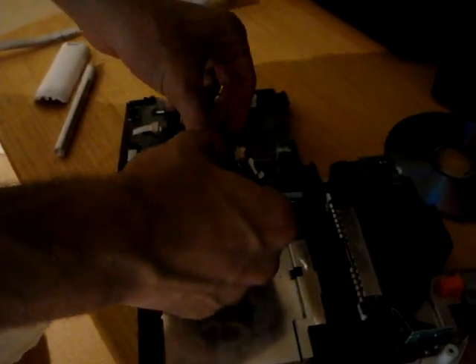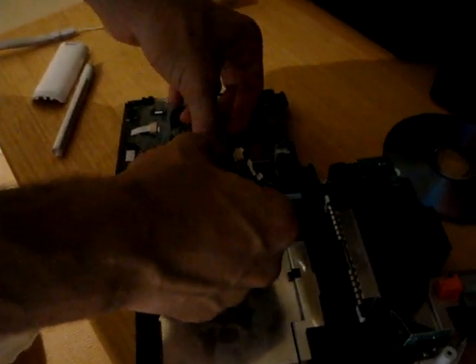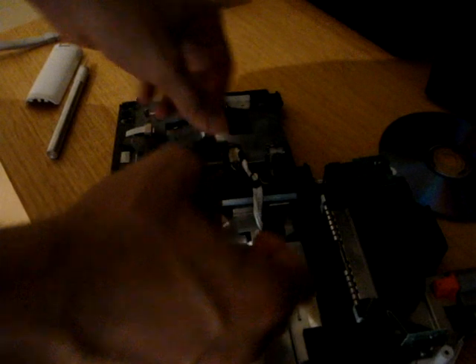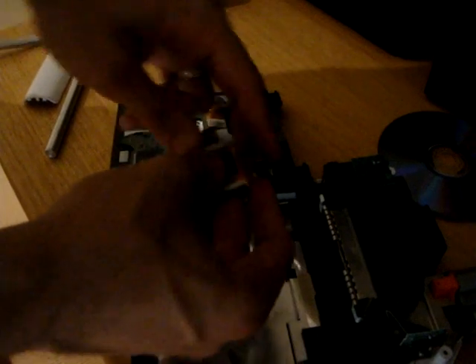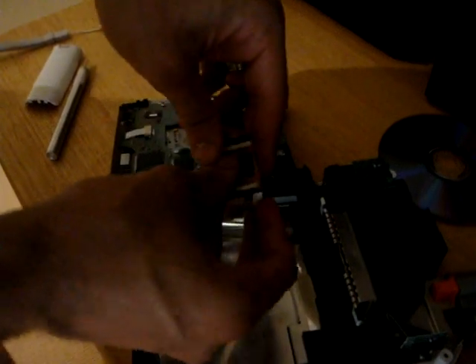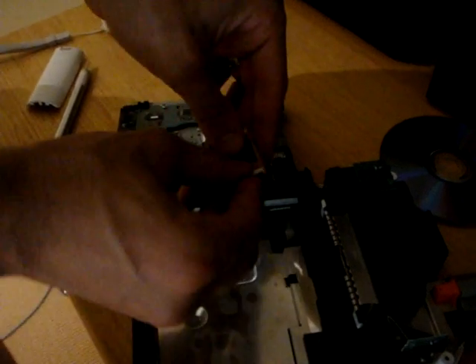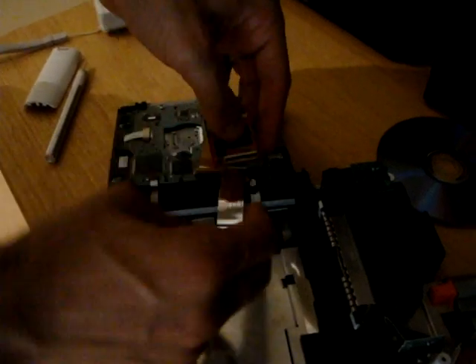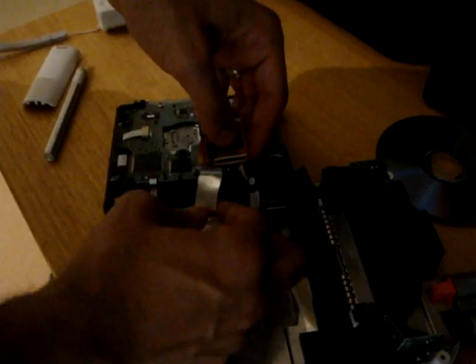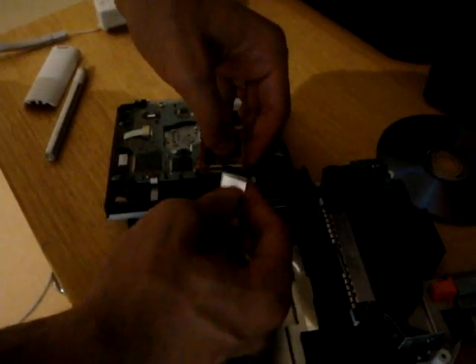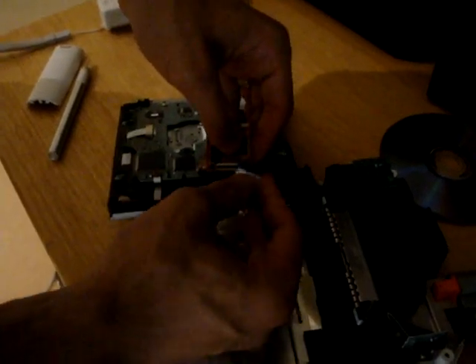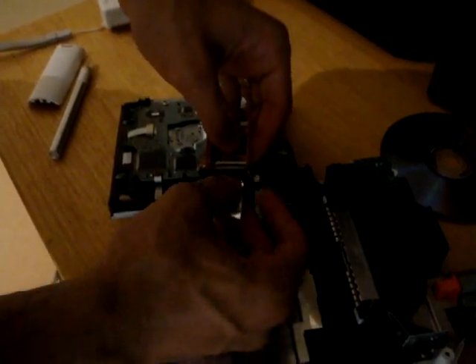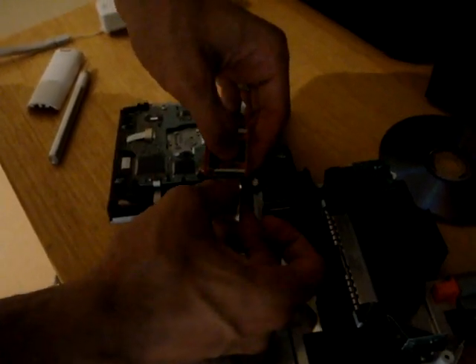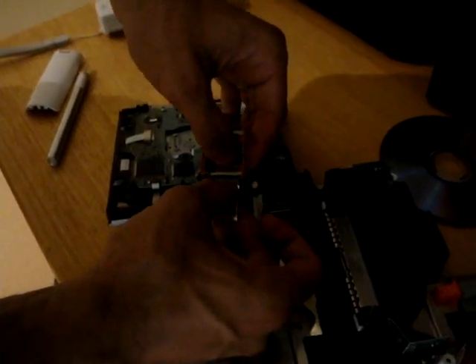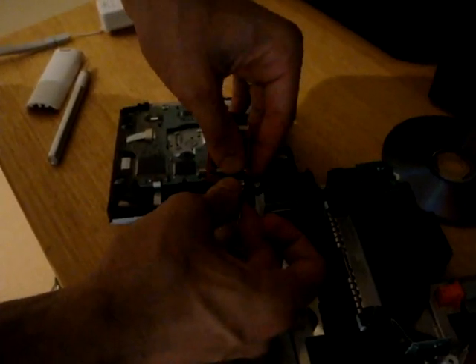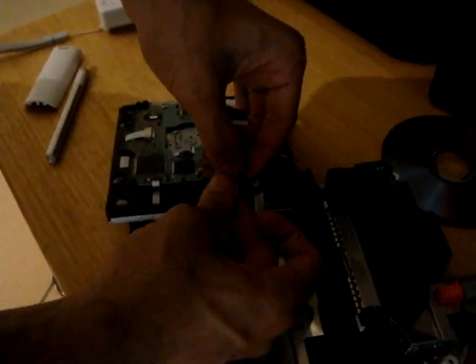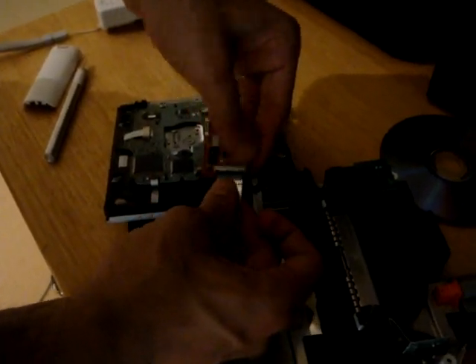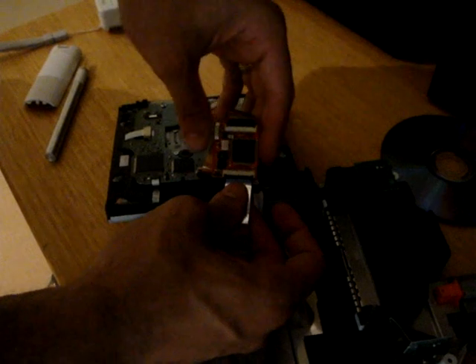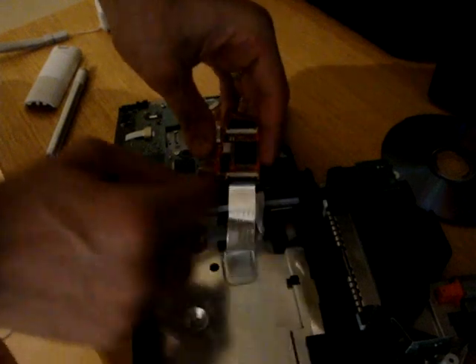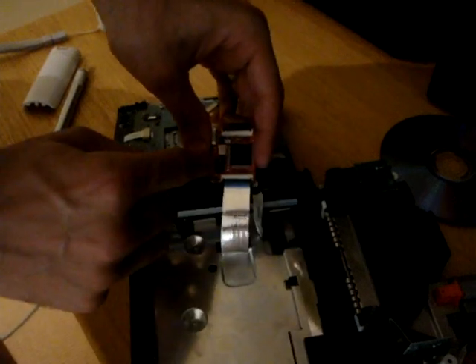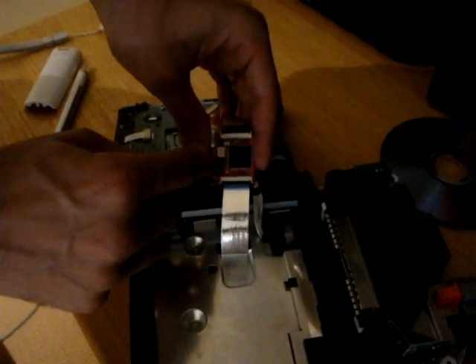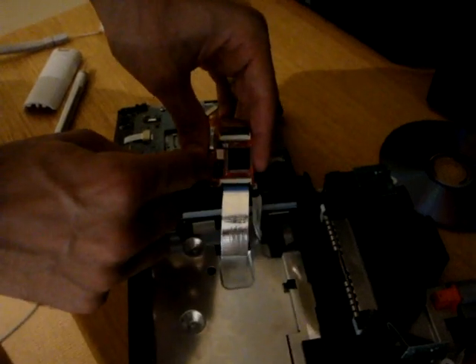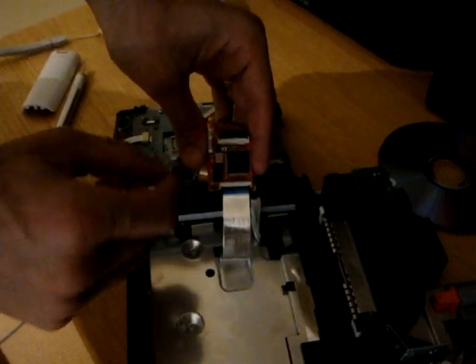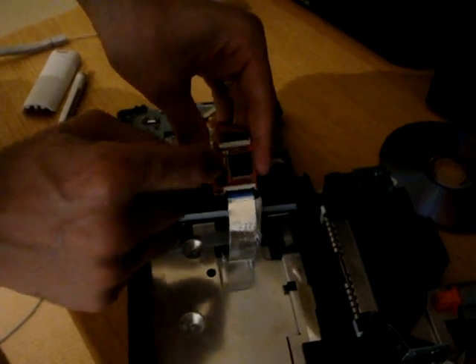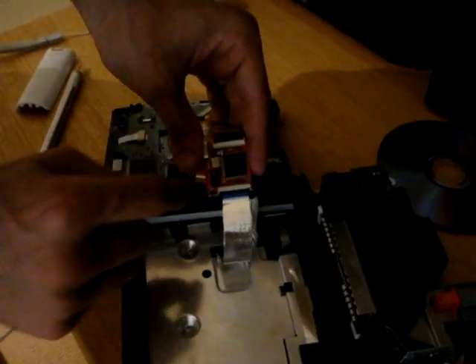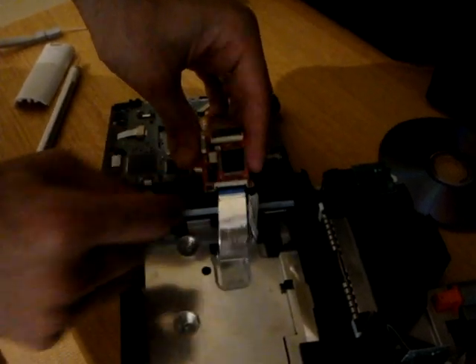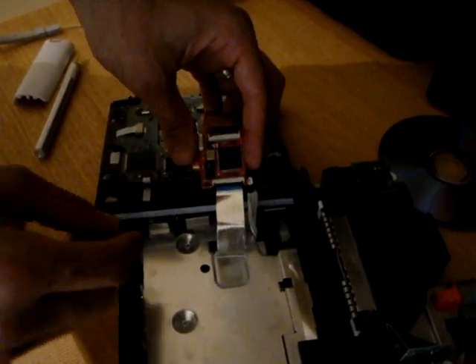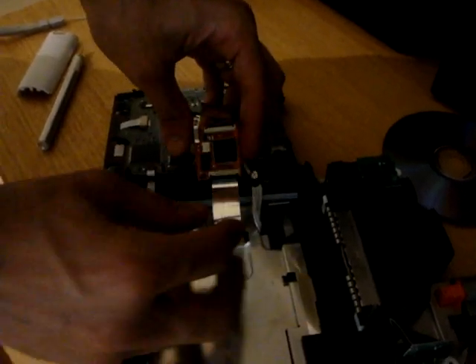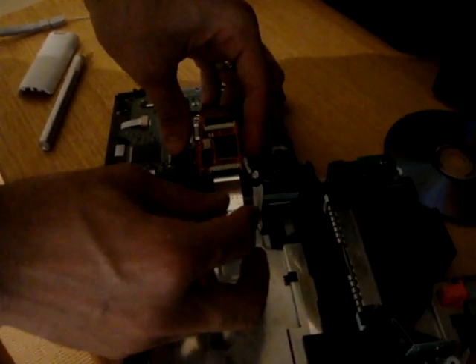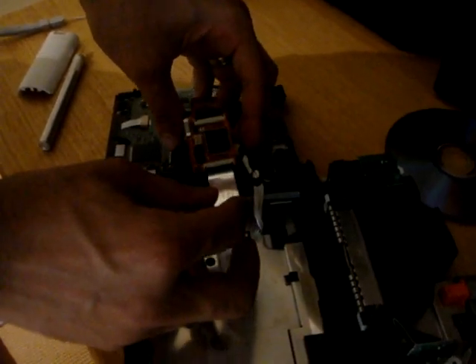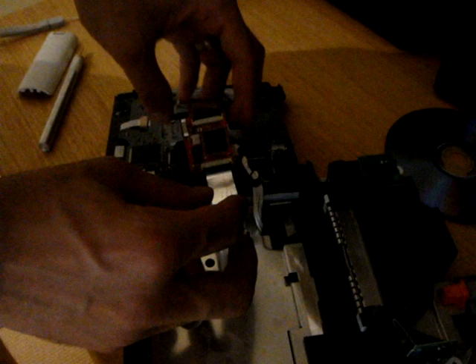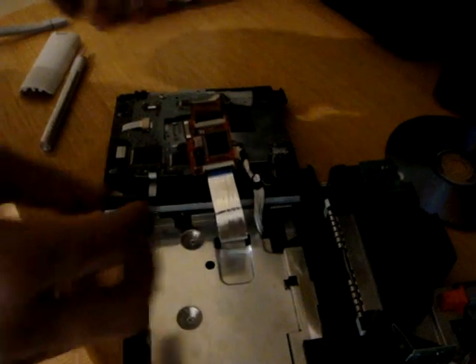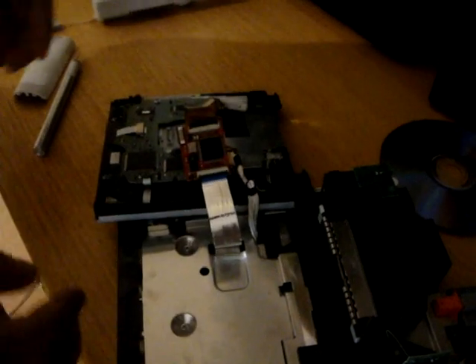You just plug it in like this. There's a tiny little dip switch over here where you just push things back and forth depending on the region of your Wii.